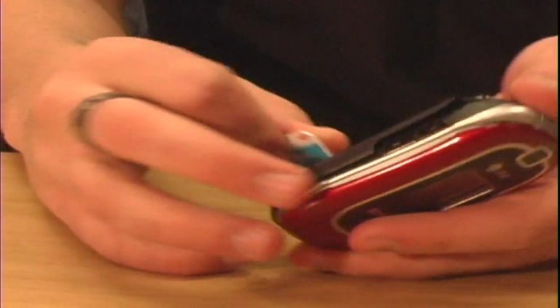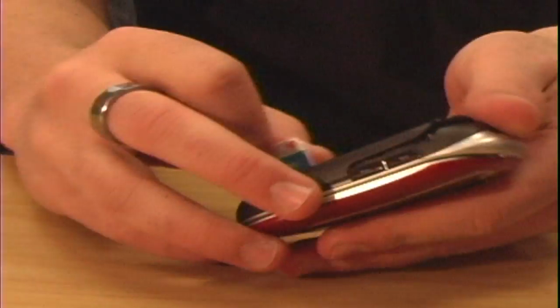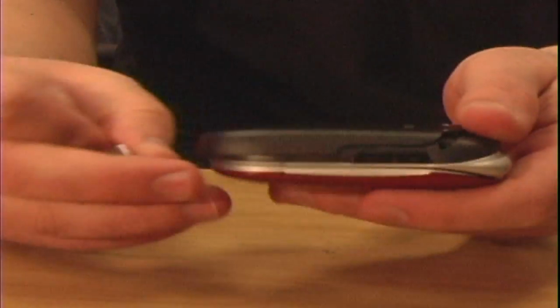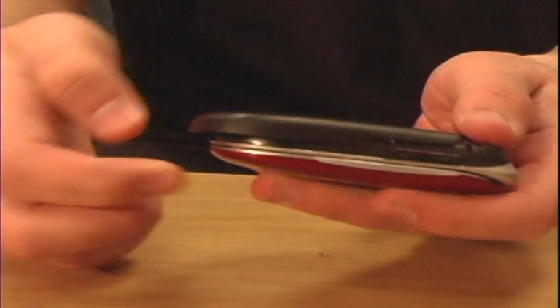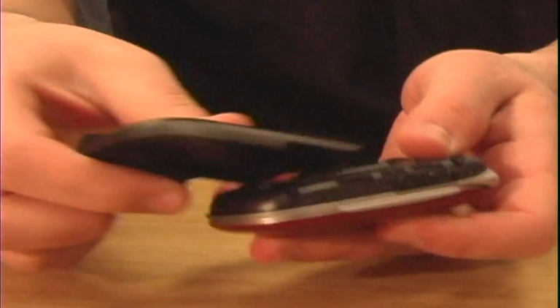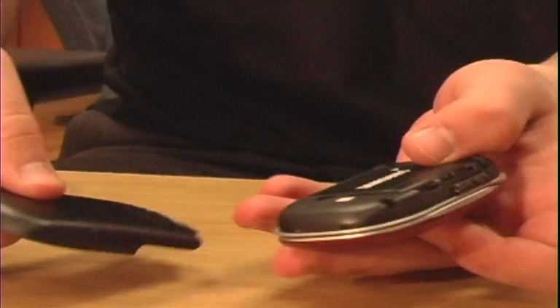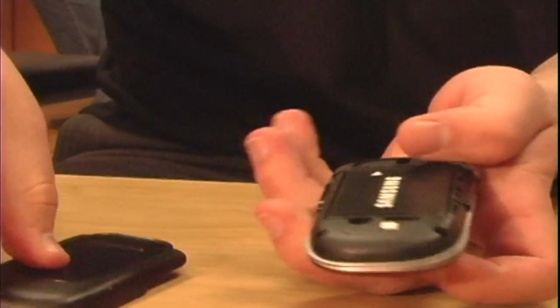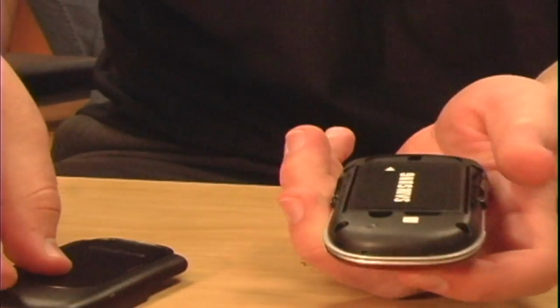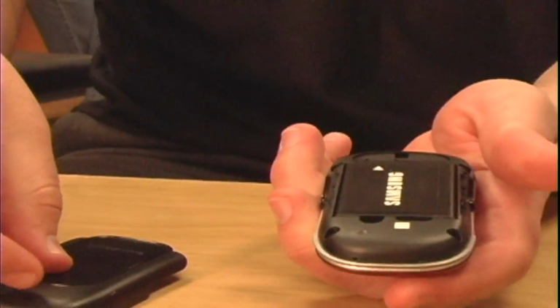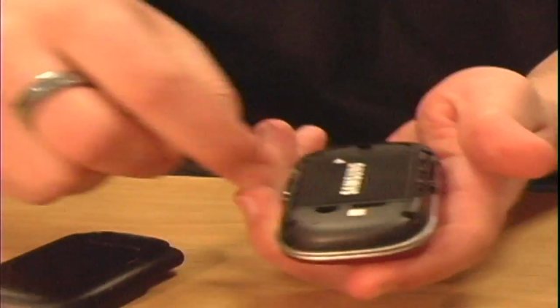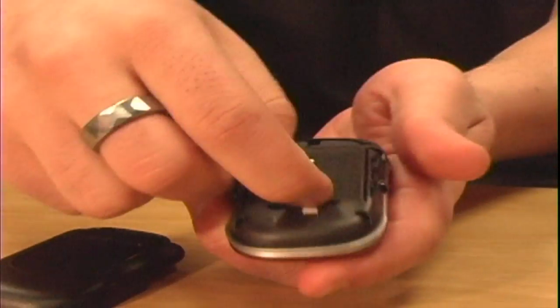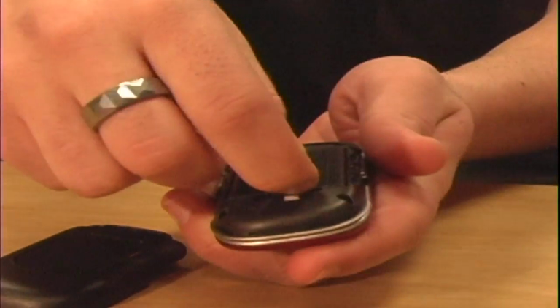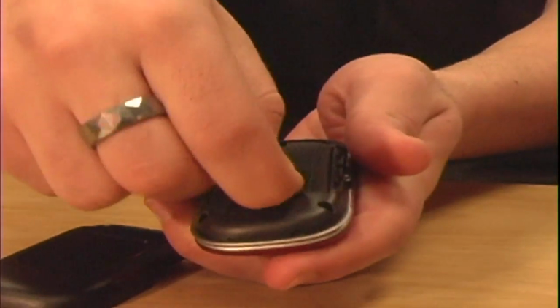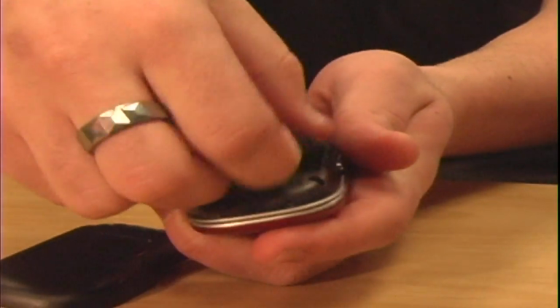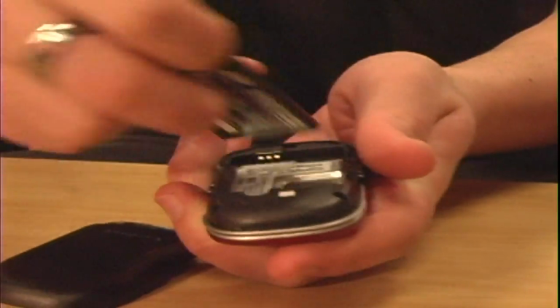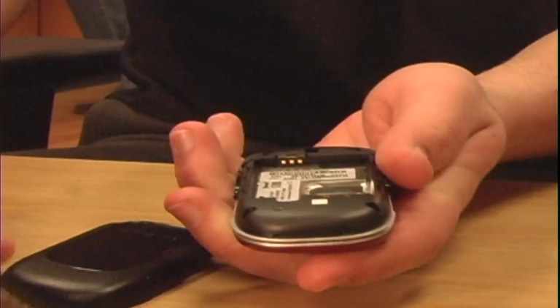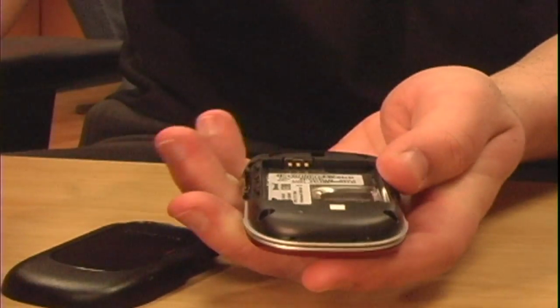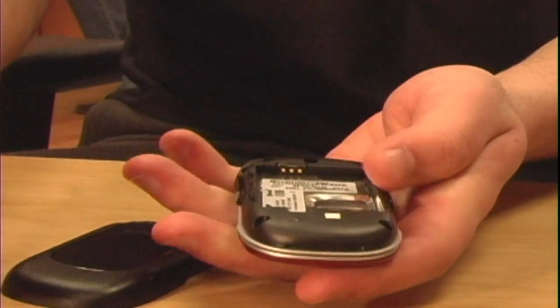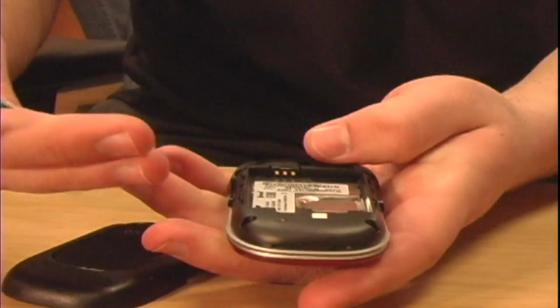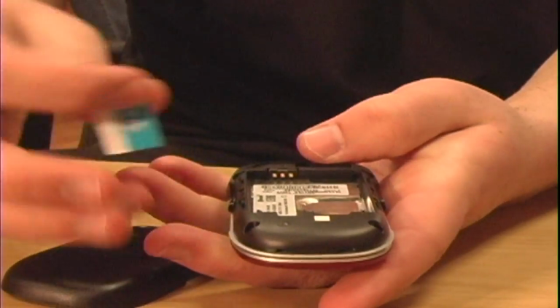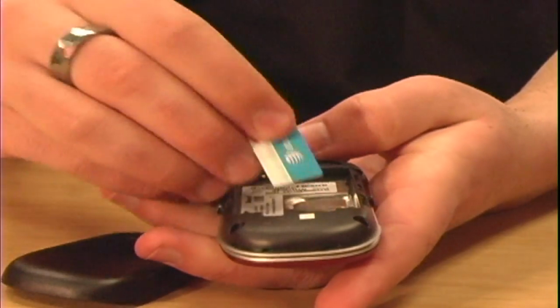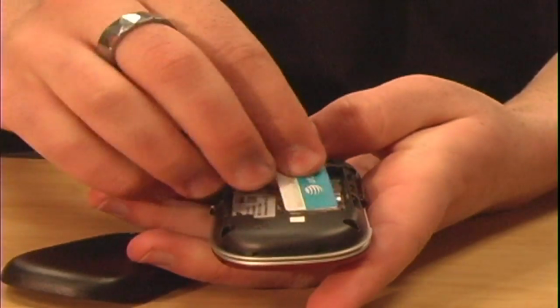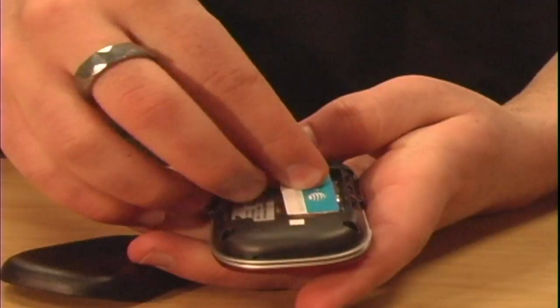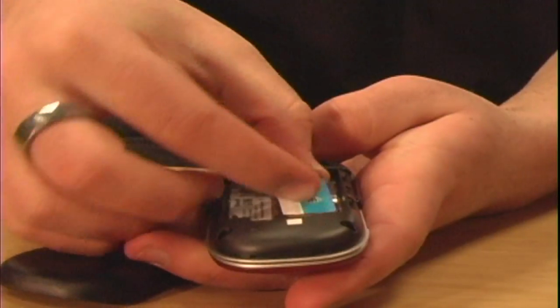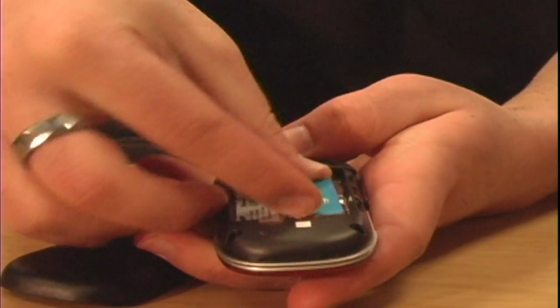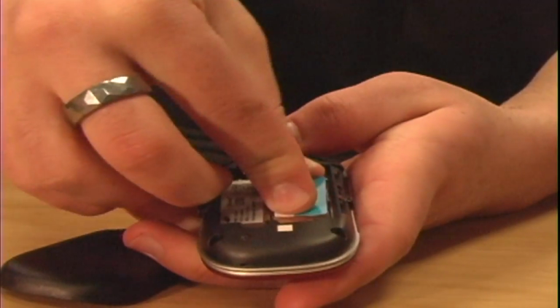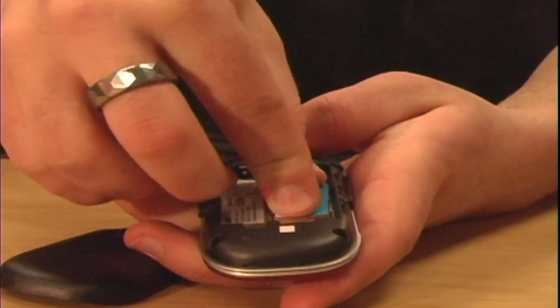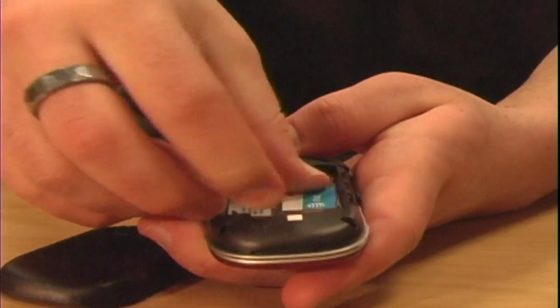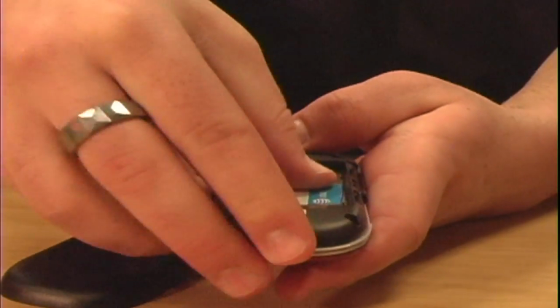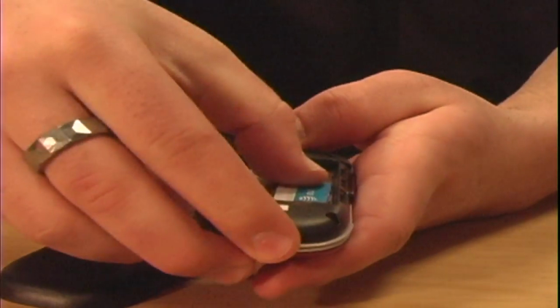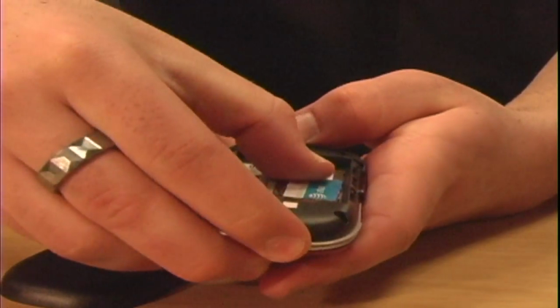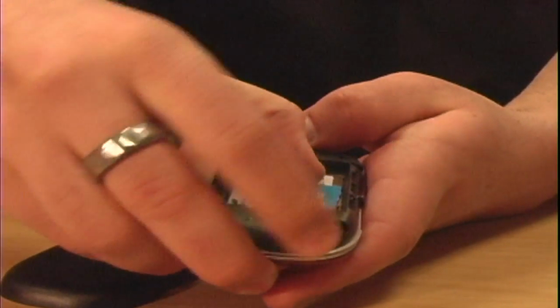You then take your used cell phone back off, take the battery out, and place the SIM card inside the used cell phone.